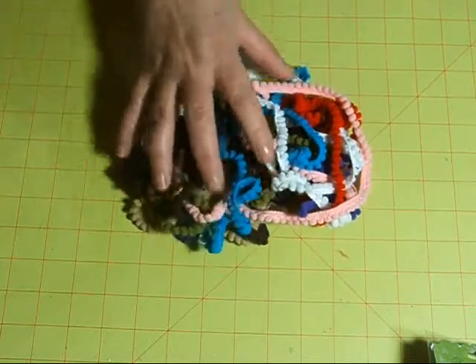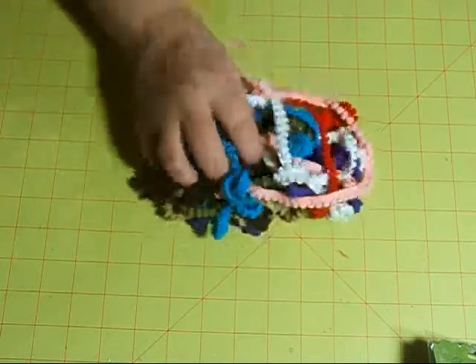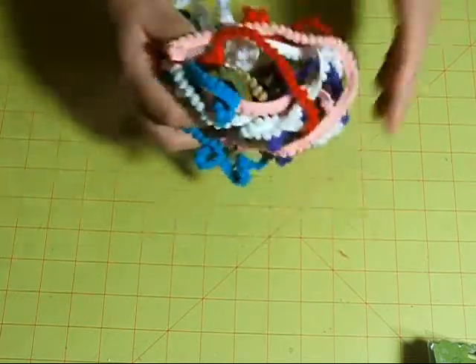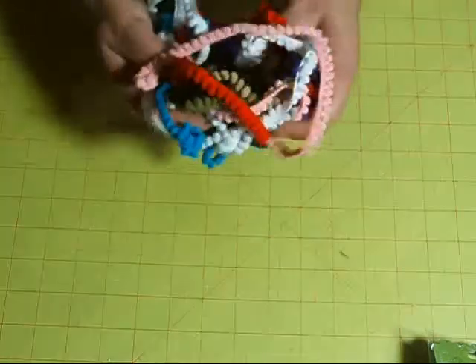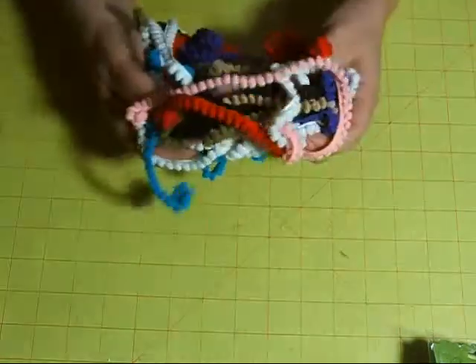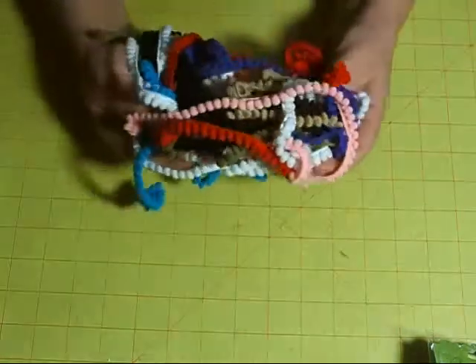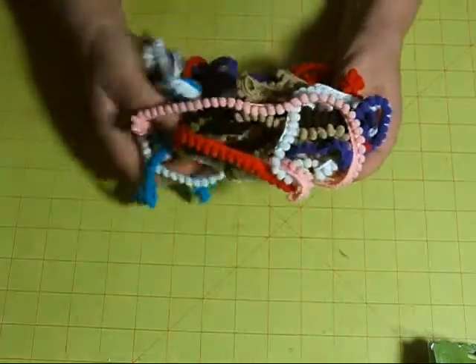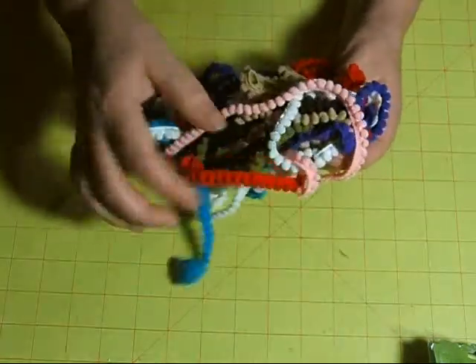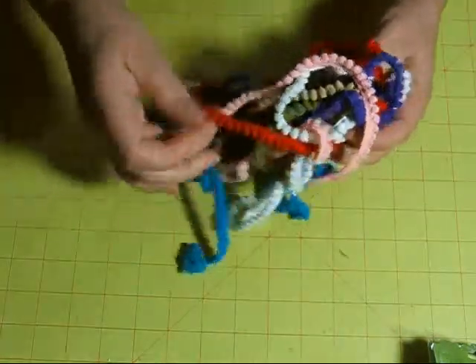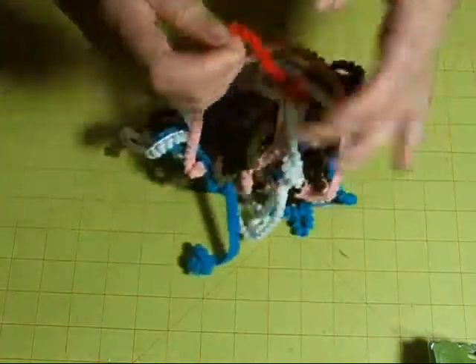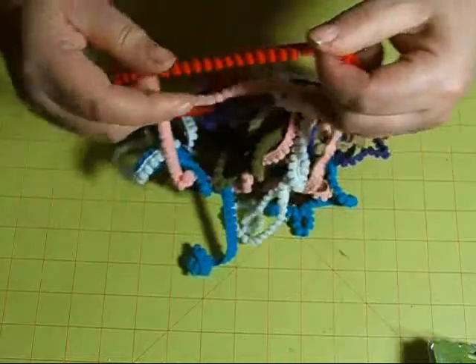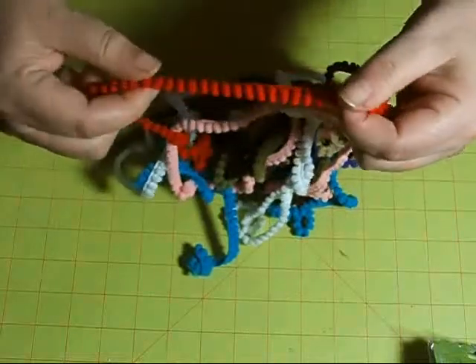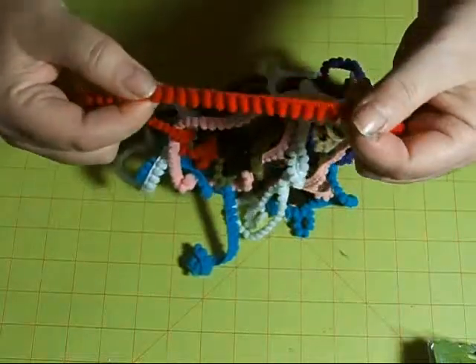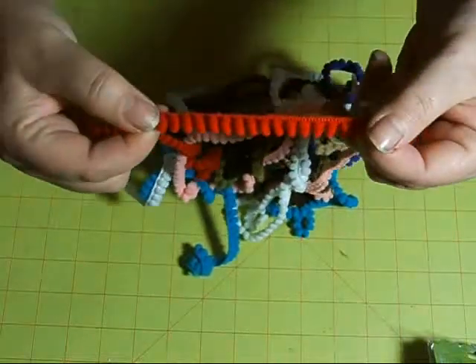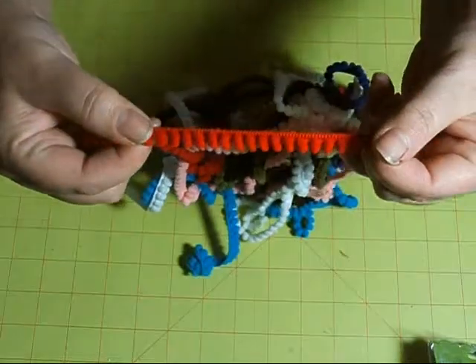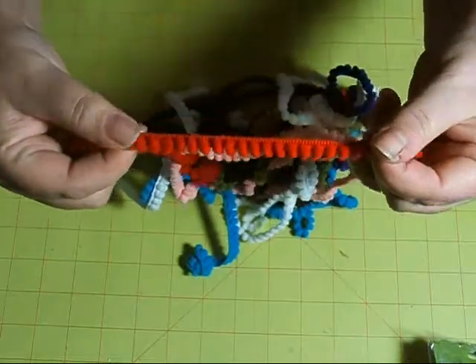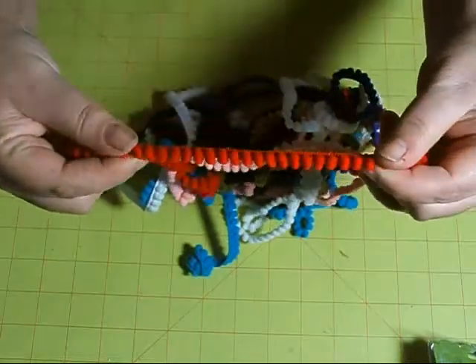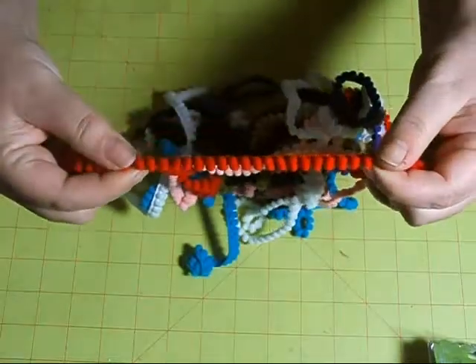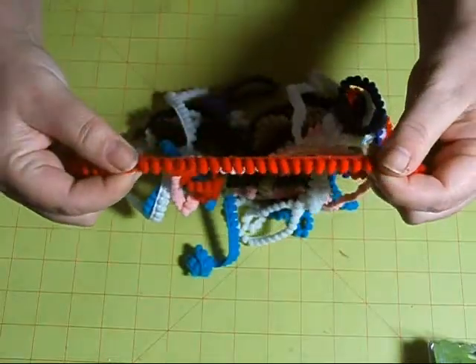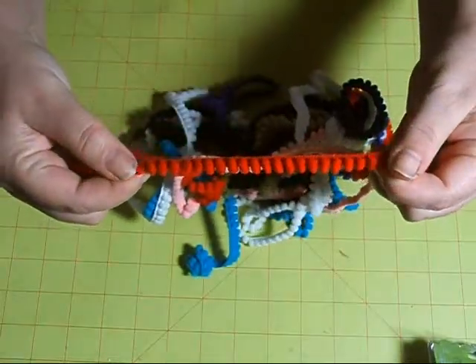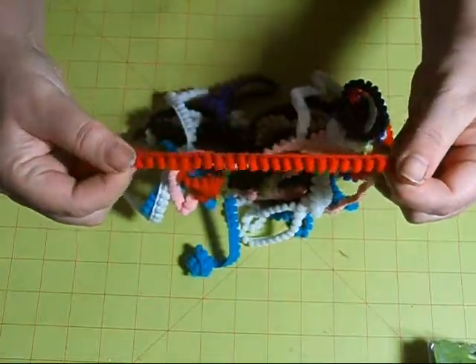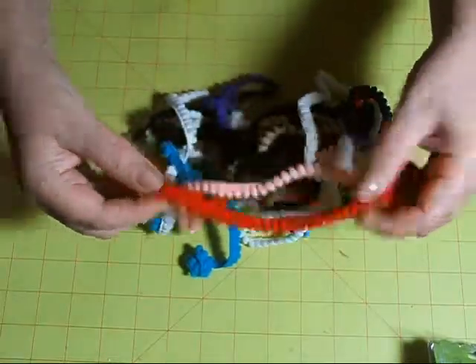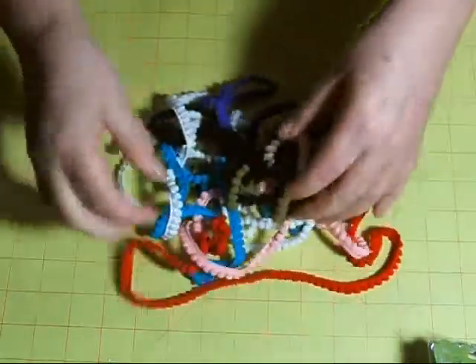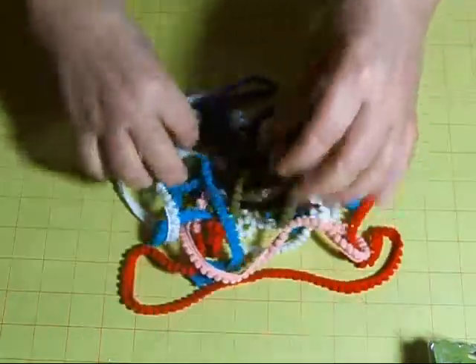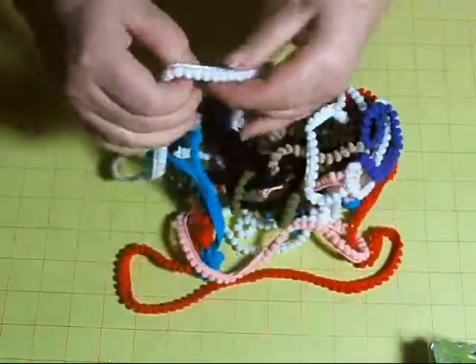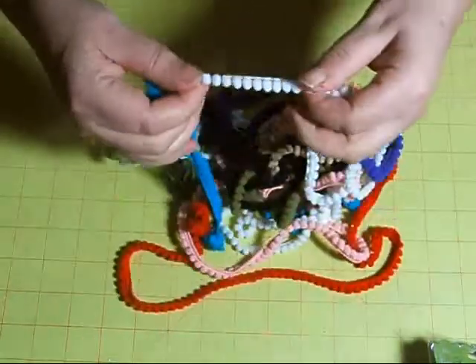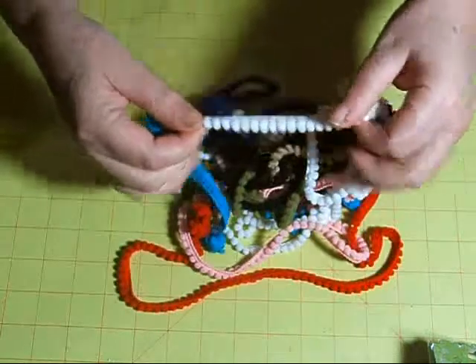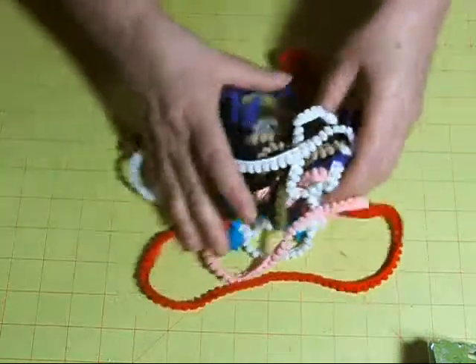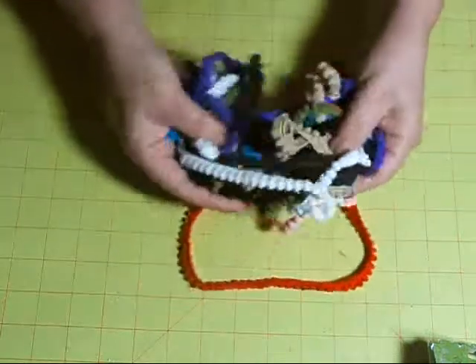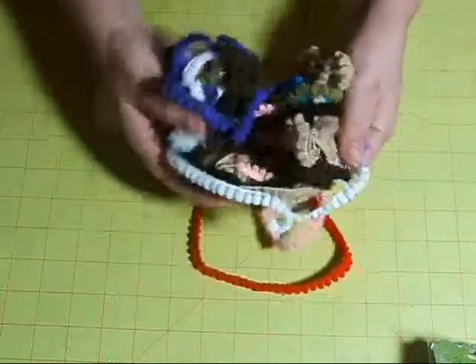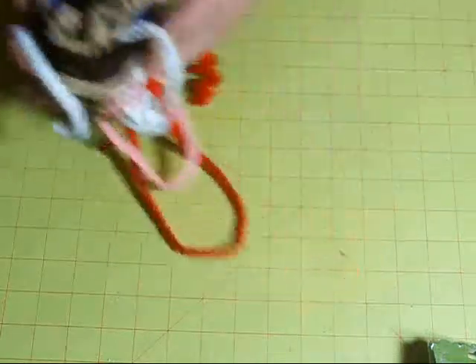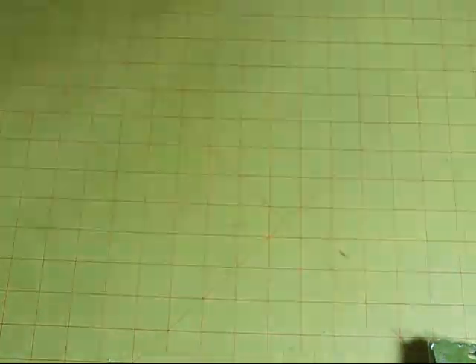The booth across from us had these dingle balls — little baby ones, which I love since they're so tiny. Usually I can only find the large ones. So these are just all the colors that I picked up.